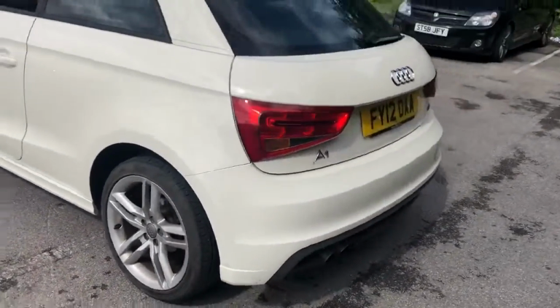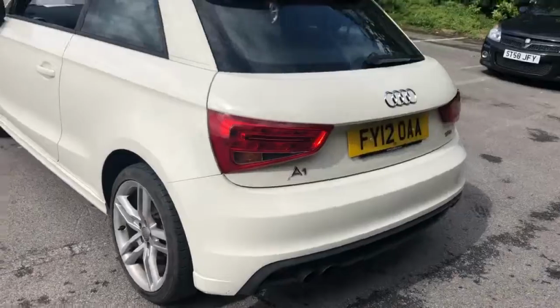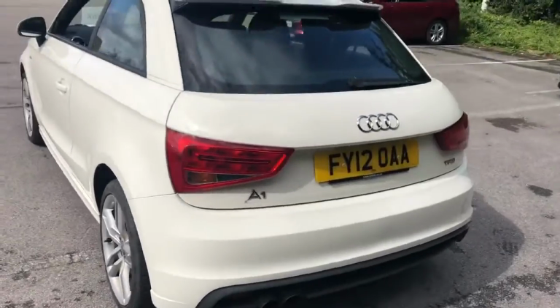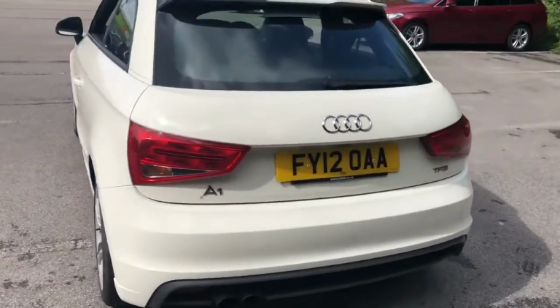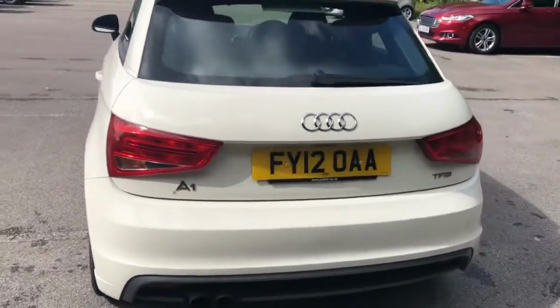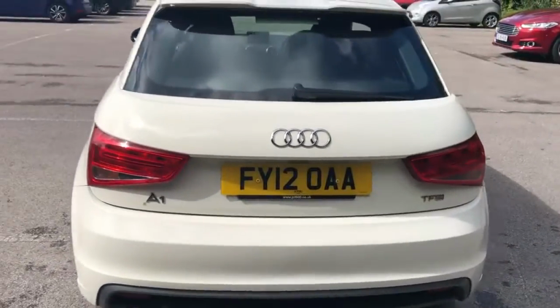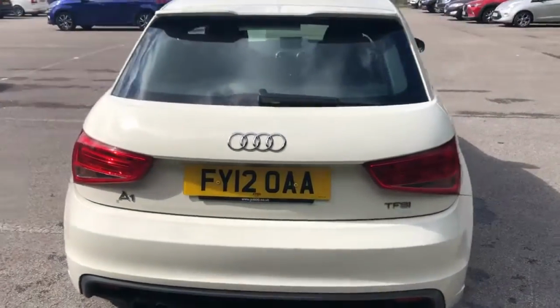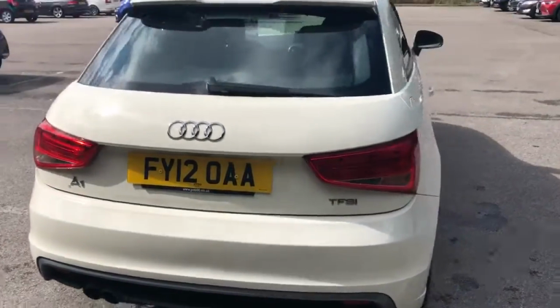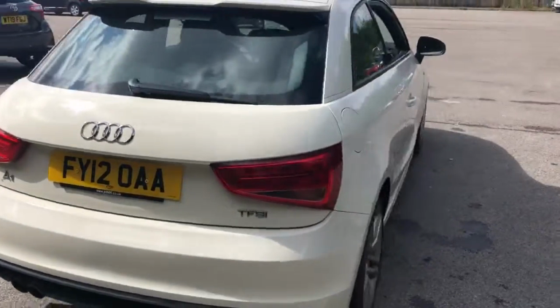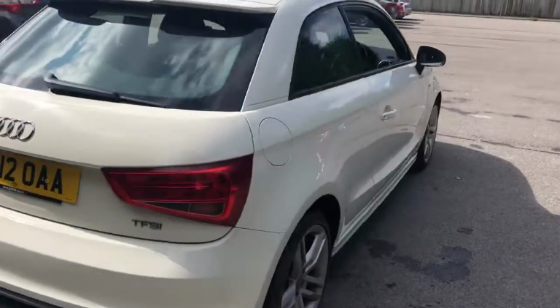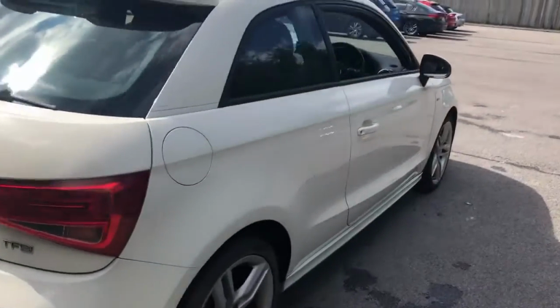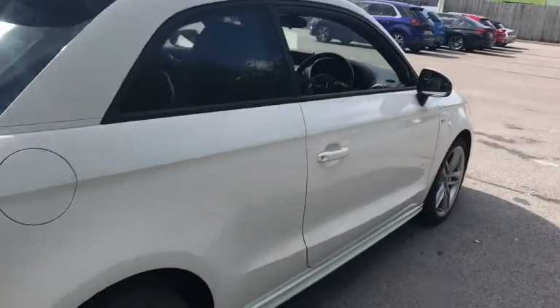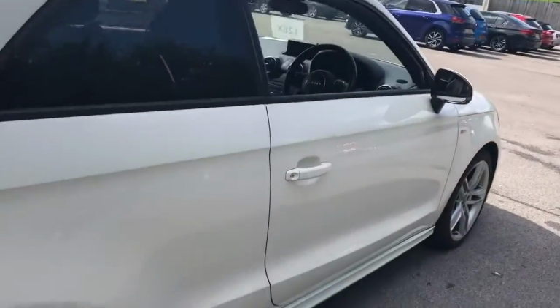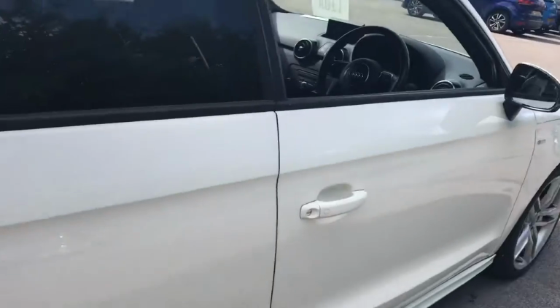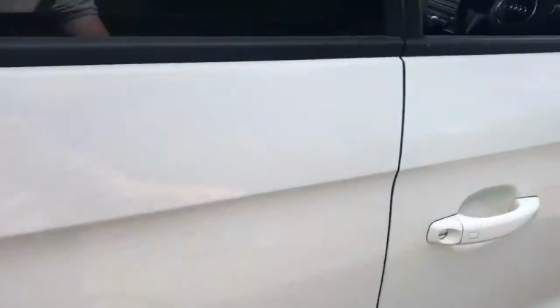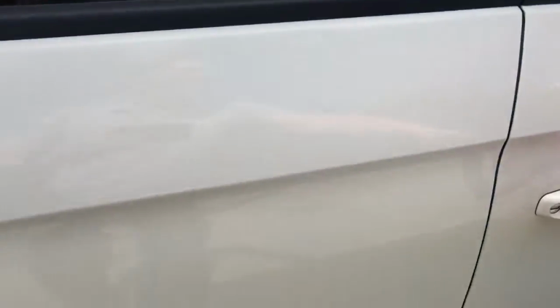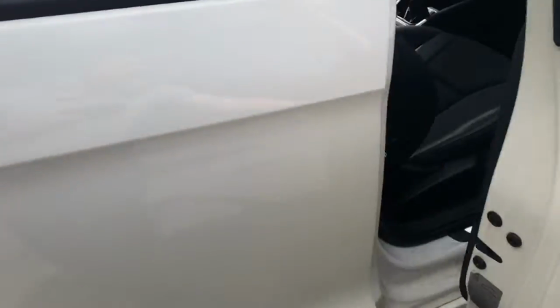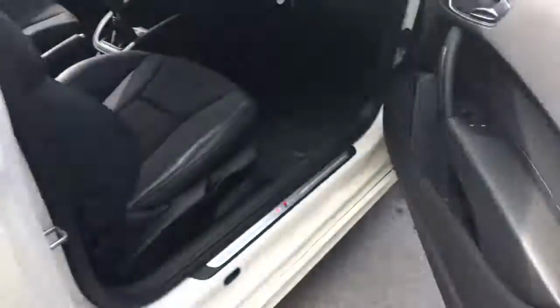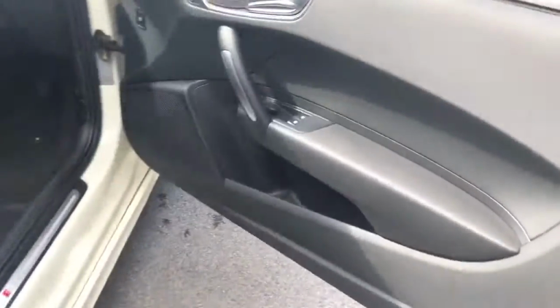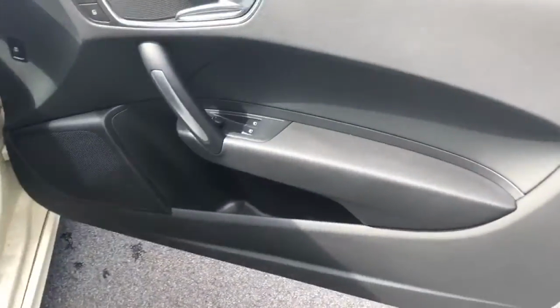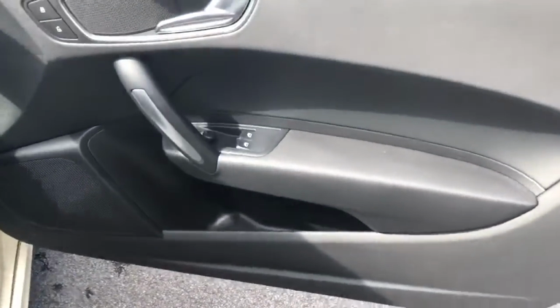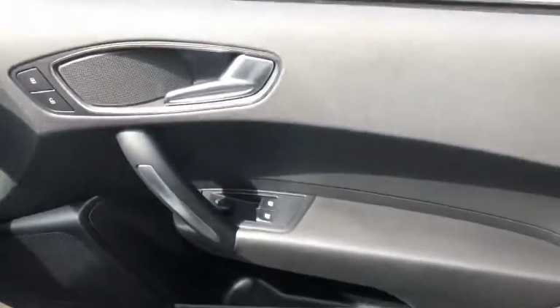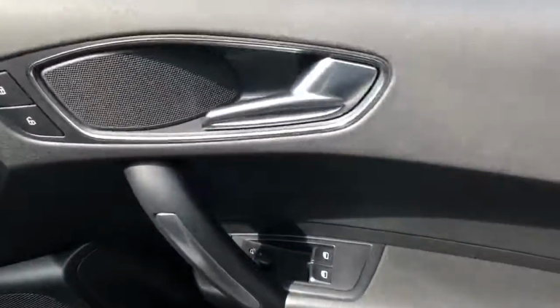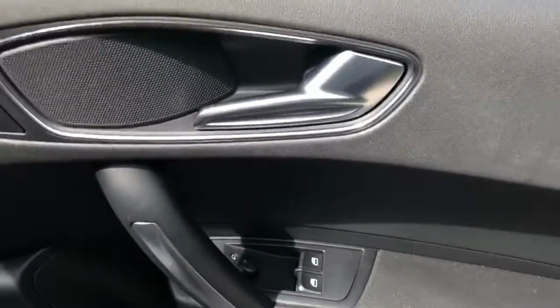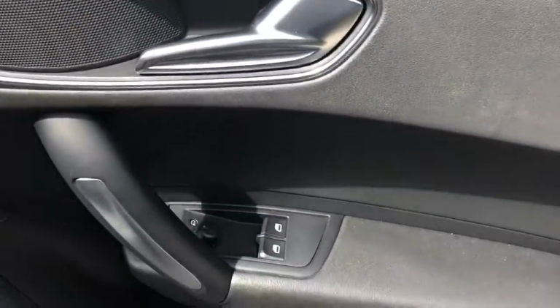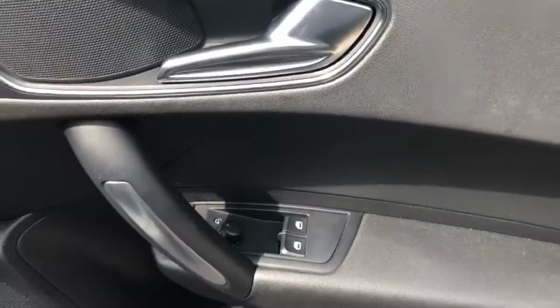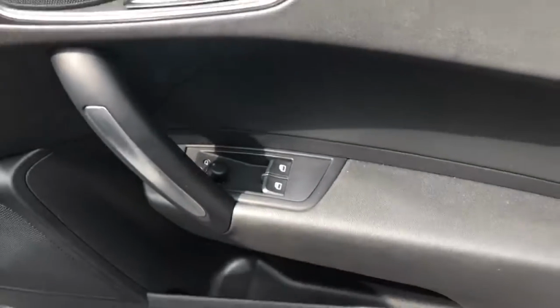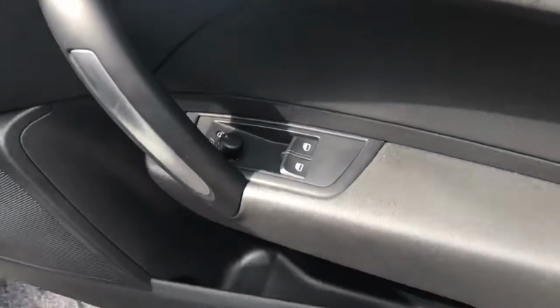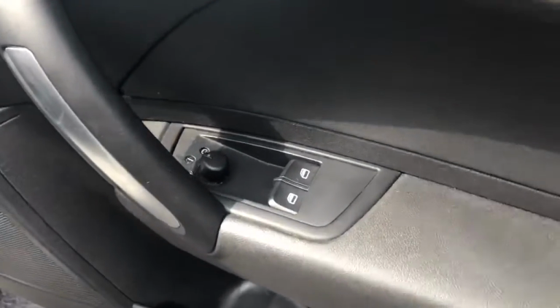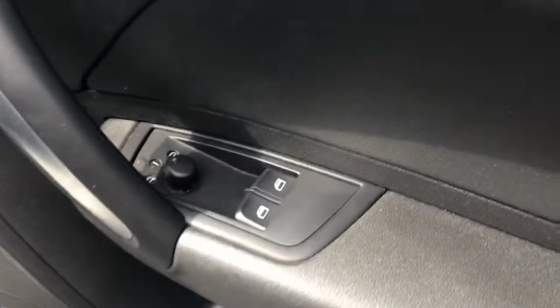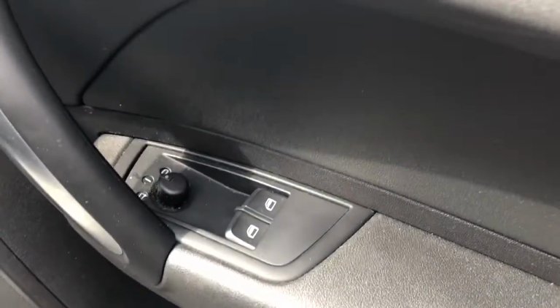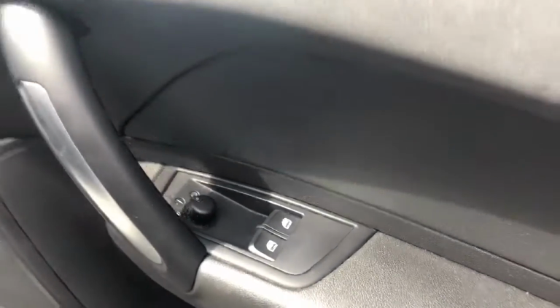We do have a good-sized boot, and if you do need more space the rear seats fold down. We do have front electric windows and electric wing mirrors.